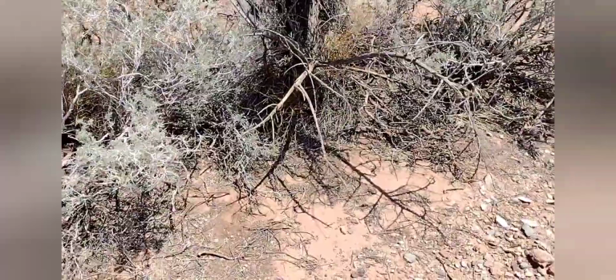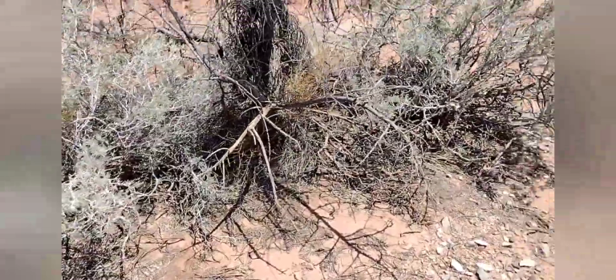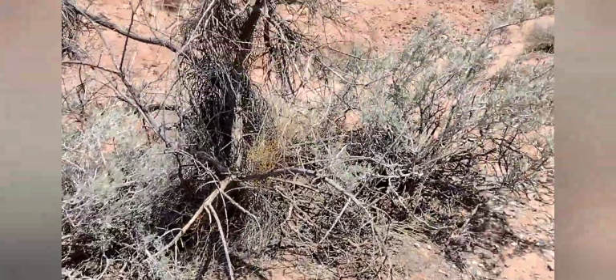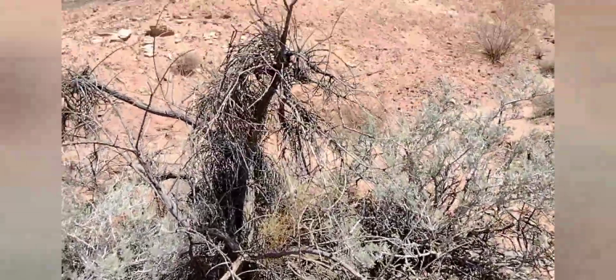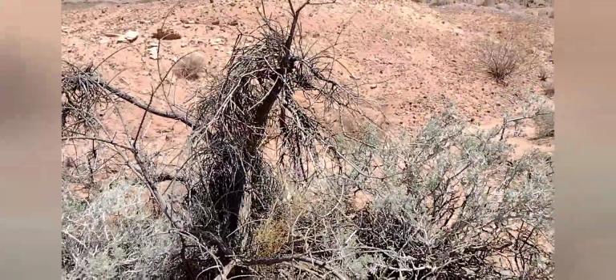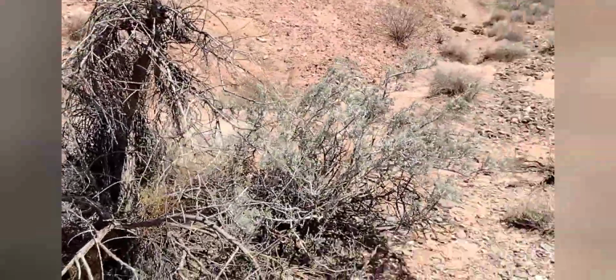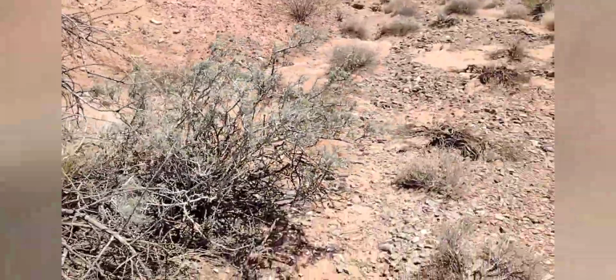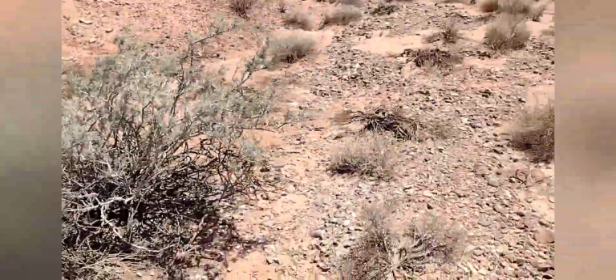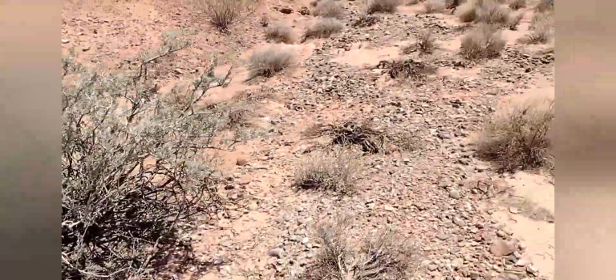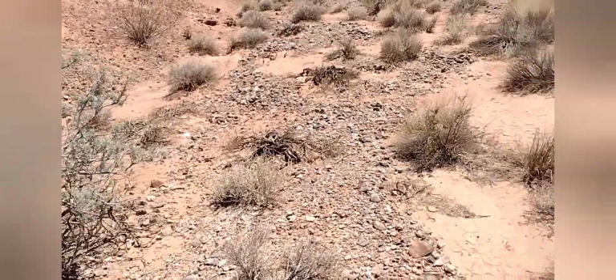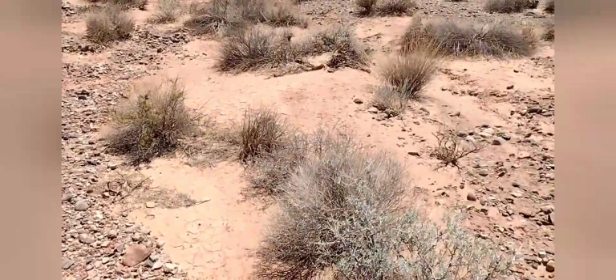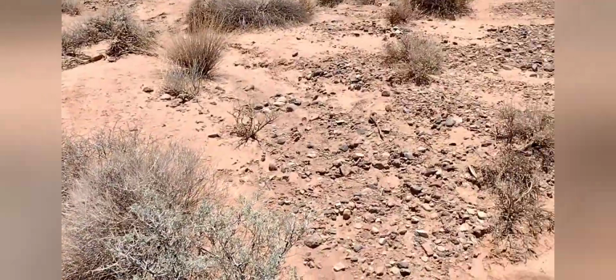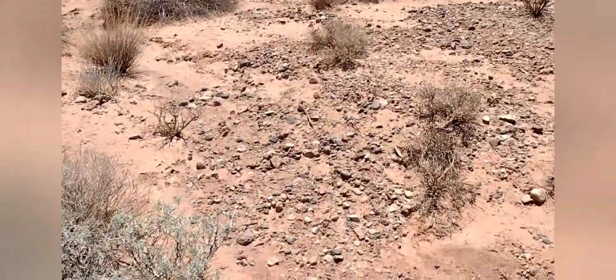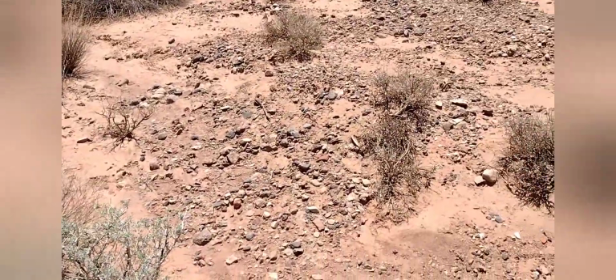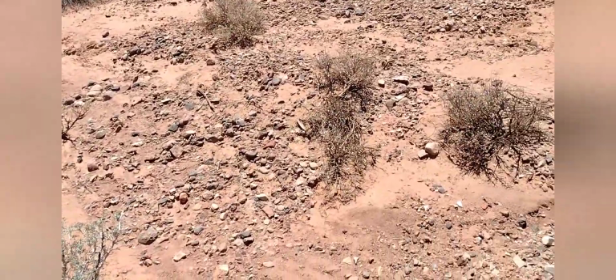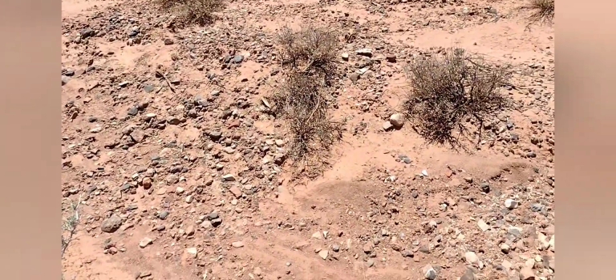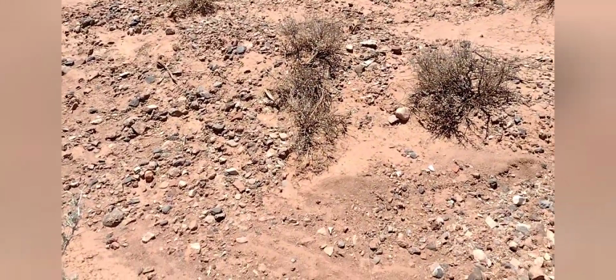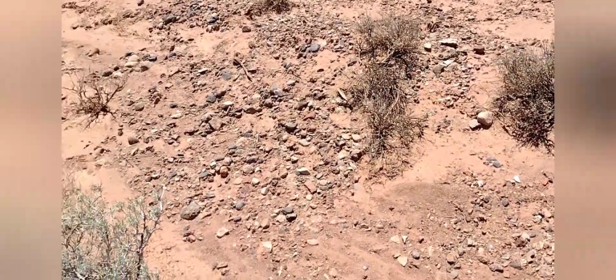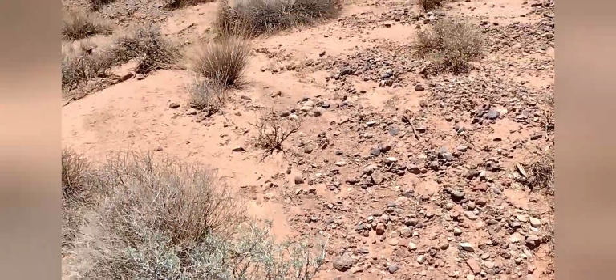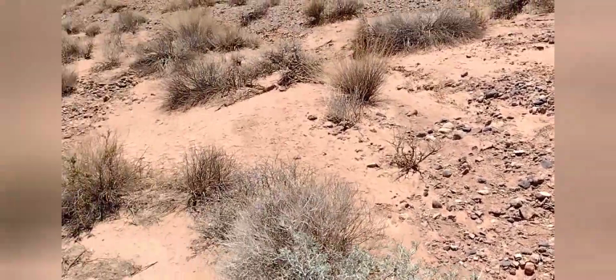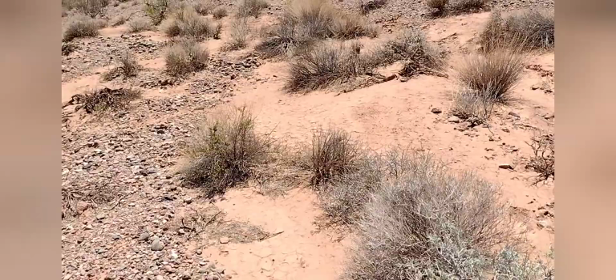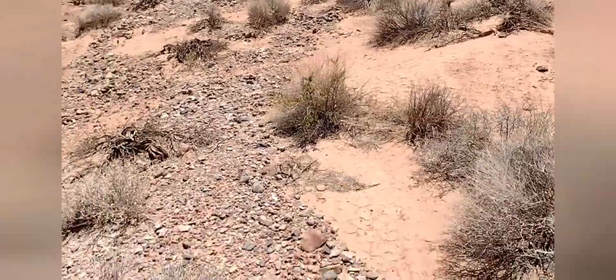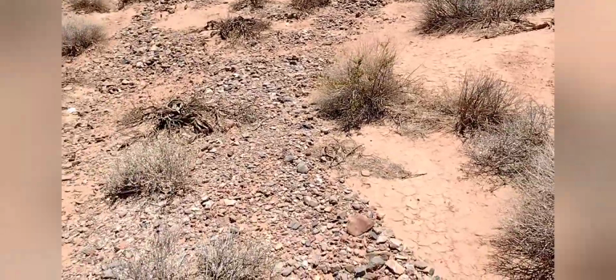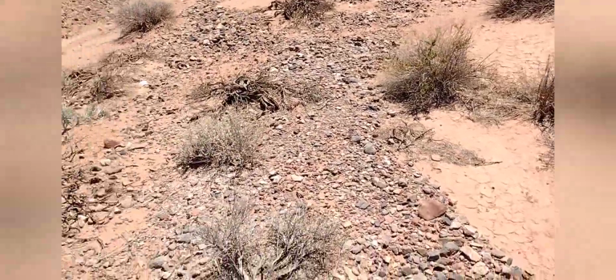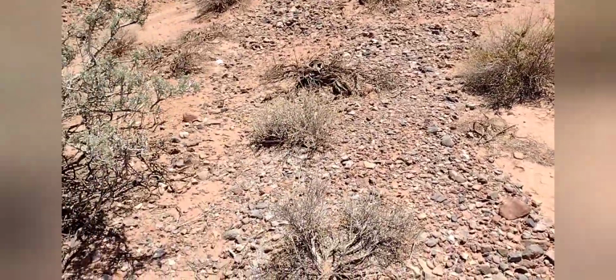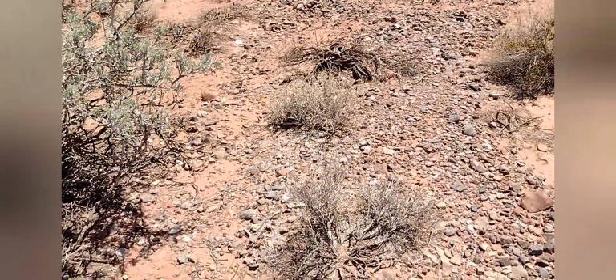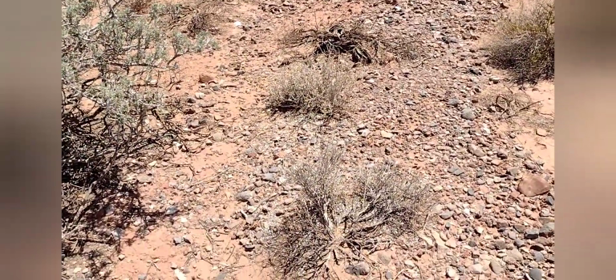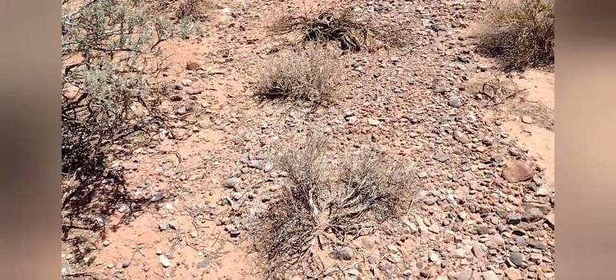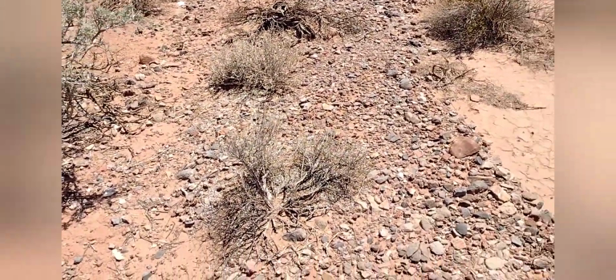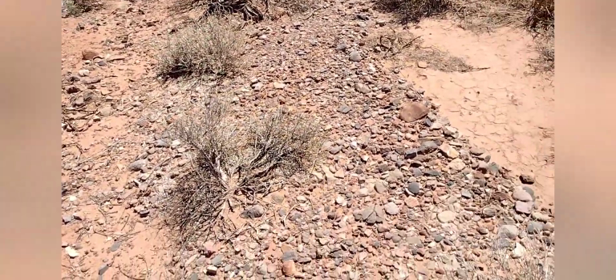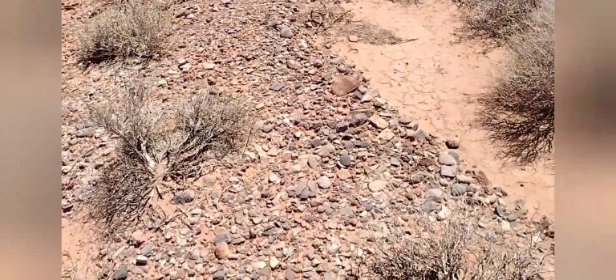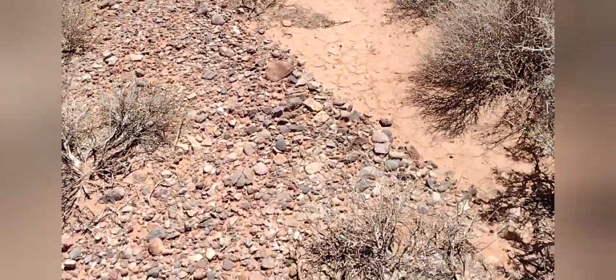Just really cool scenery — very beautiful stuff here. Still hiking her way out, just kind of combing through on her way.